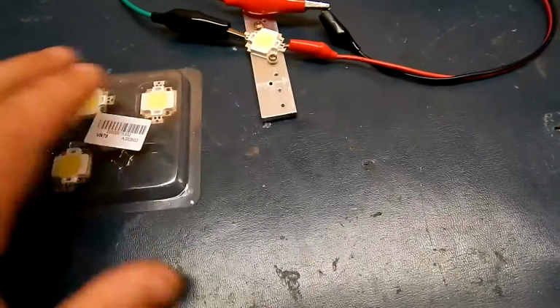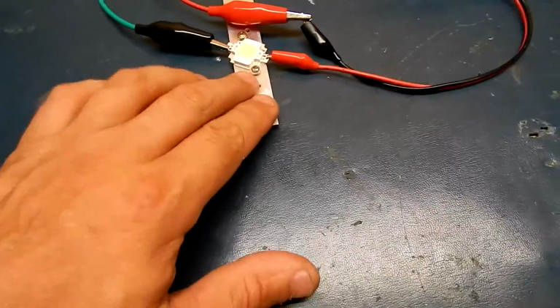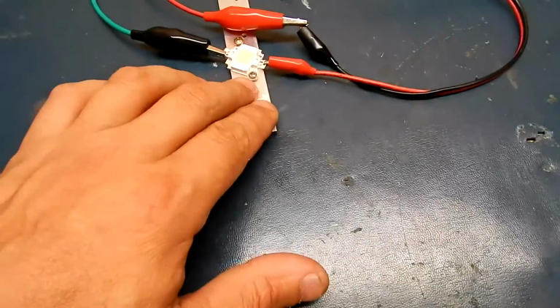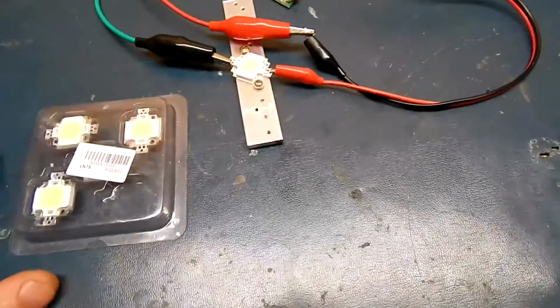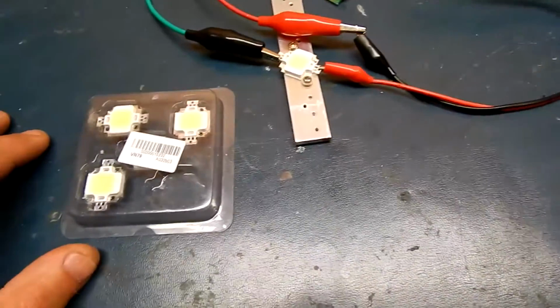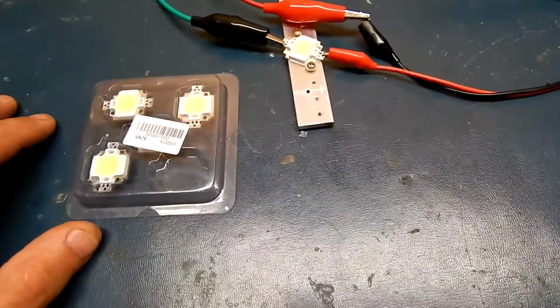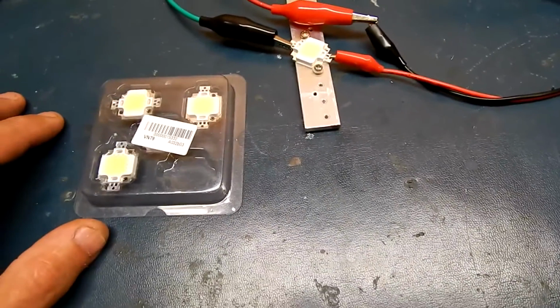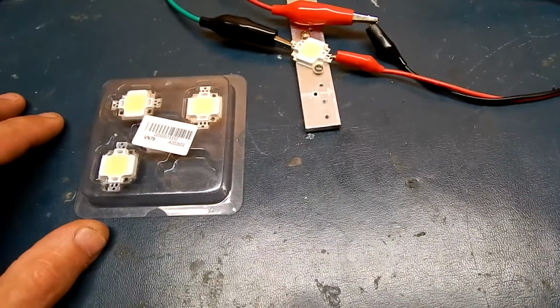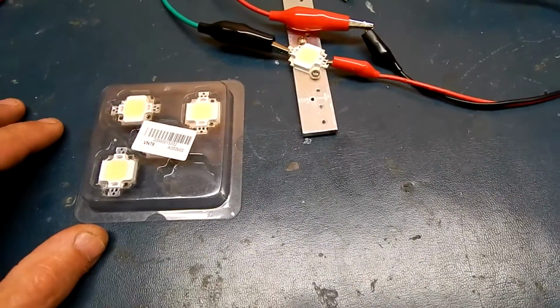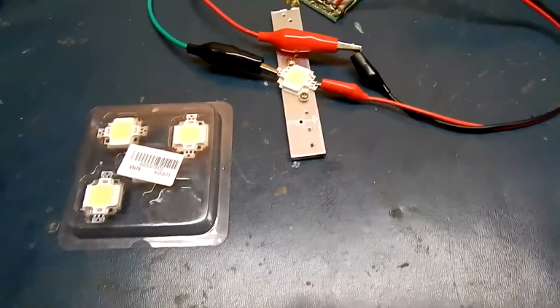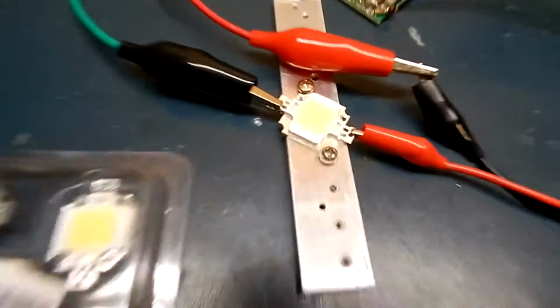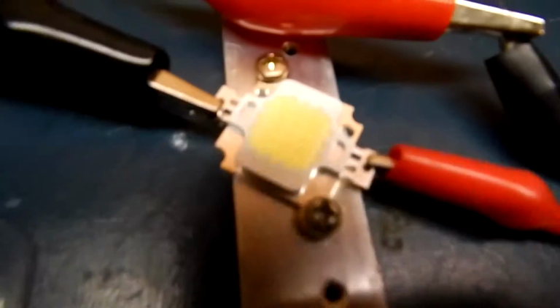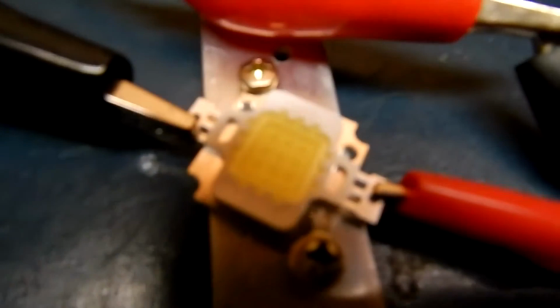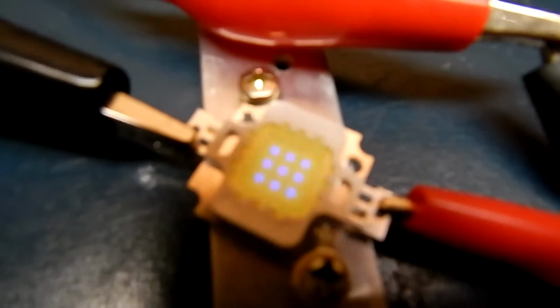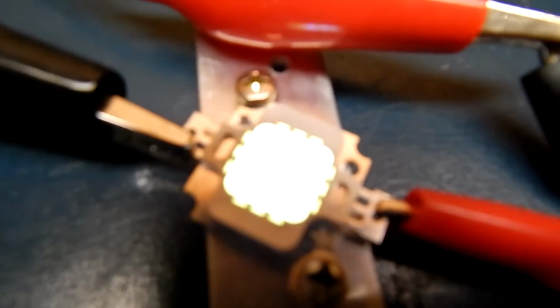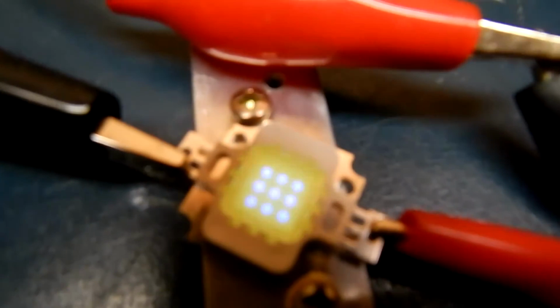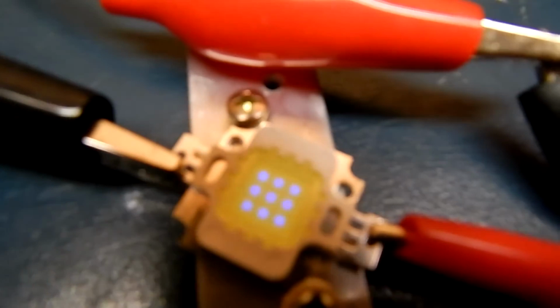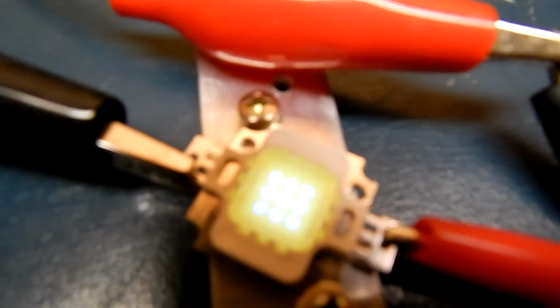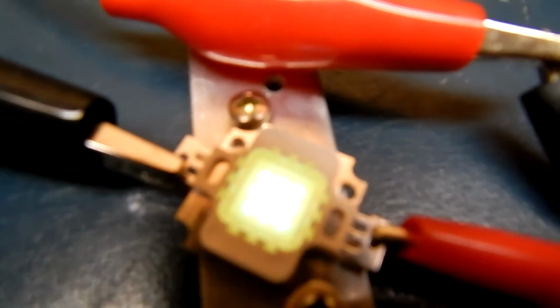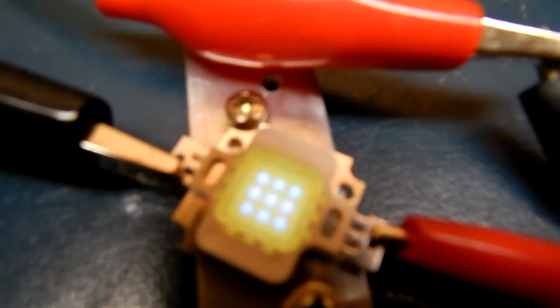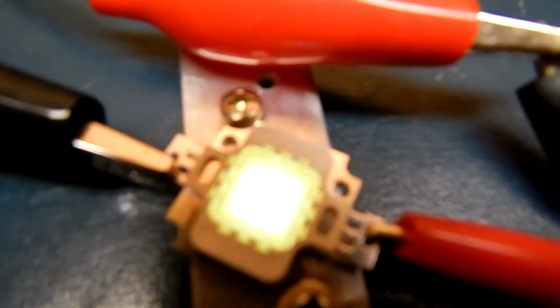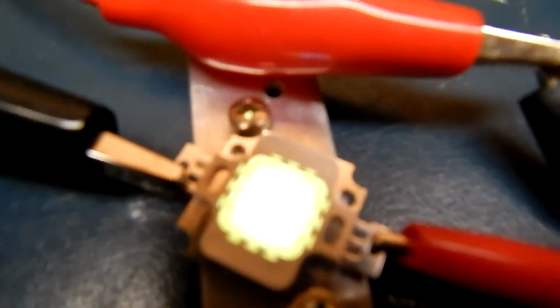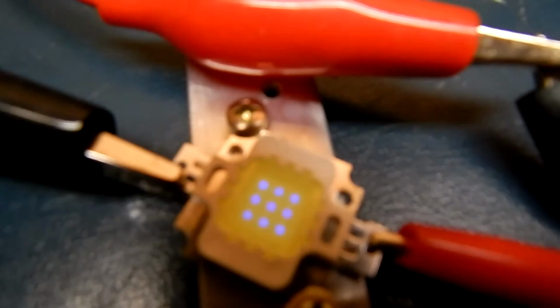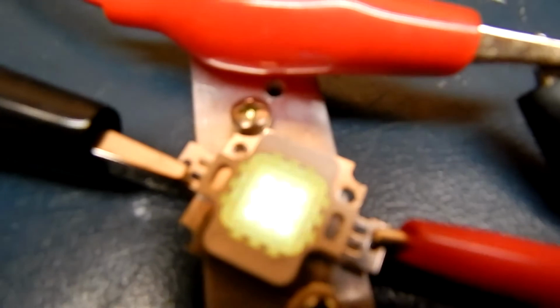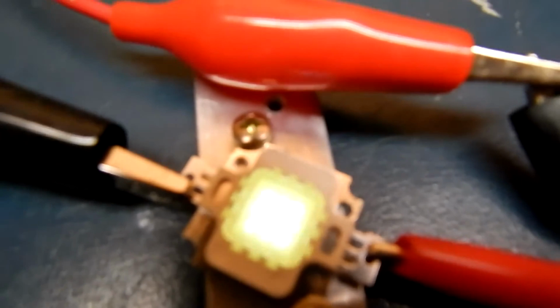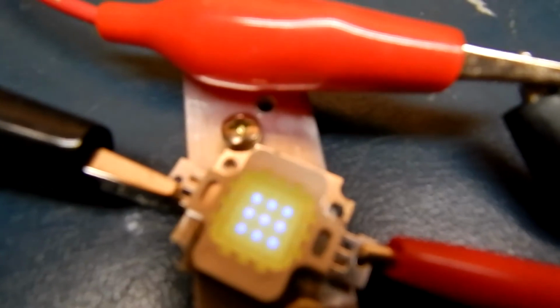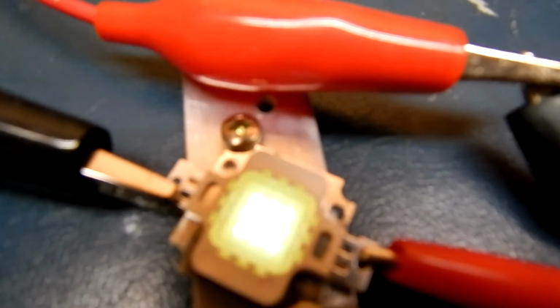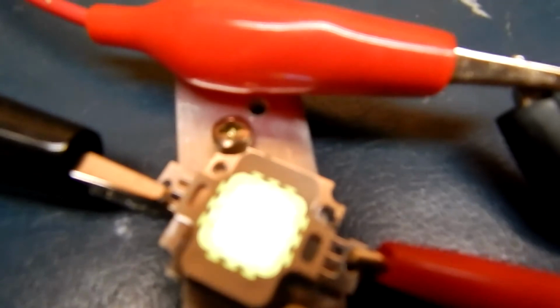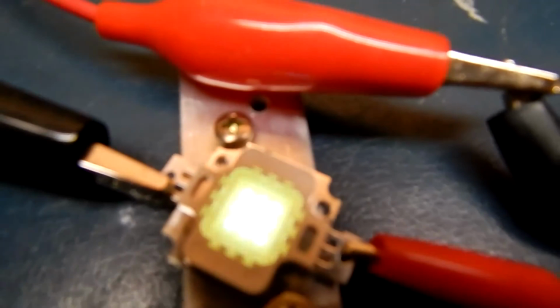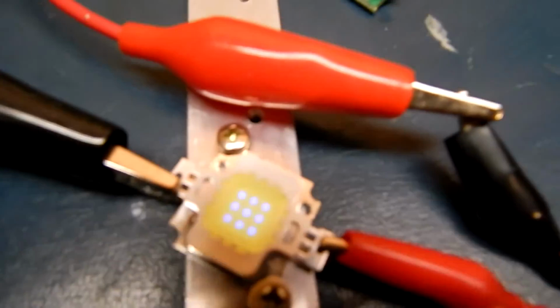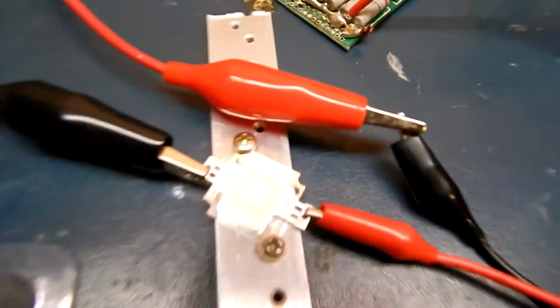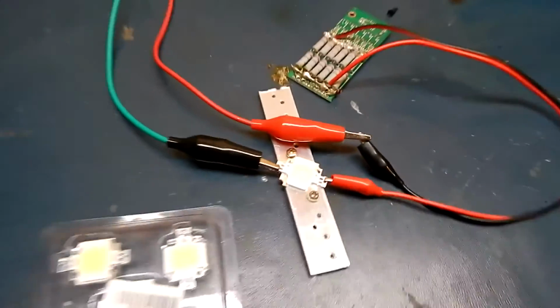I'll have to pull the lights off the bike and we'll go from there. I'll leave a link in the description if you're looking for cheap LEDs — those are the knockoffs. These are the good ones.